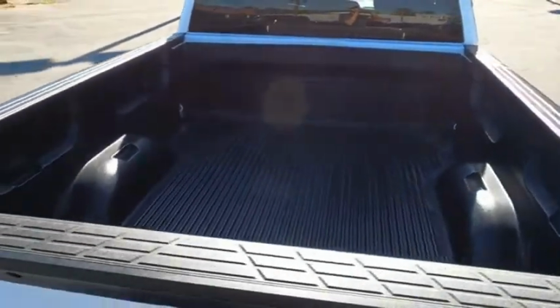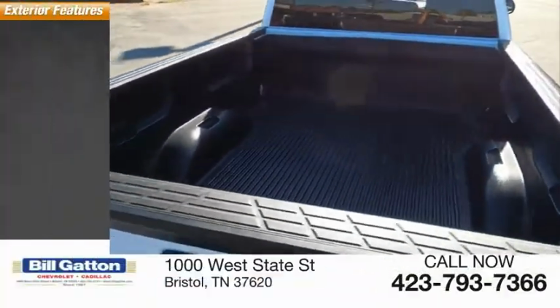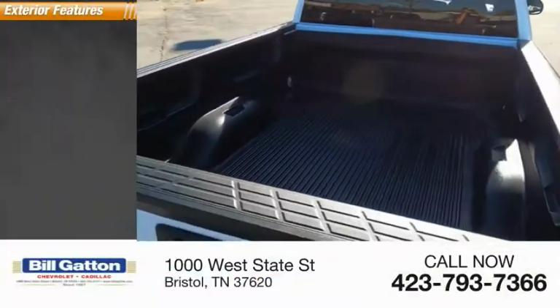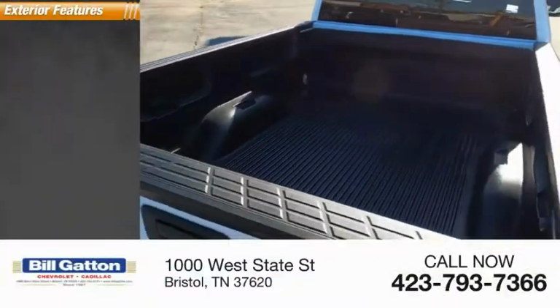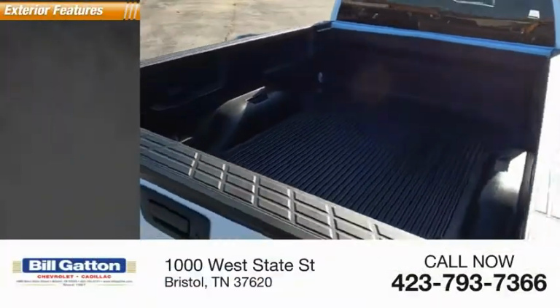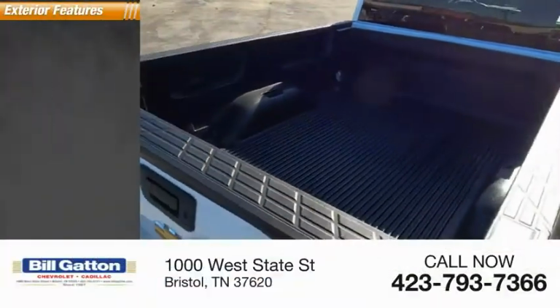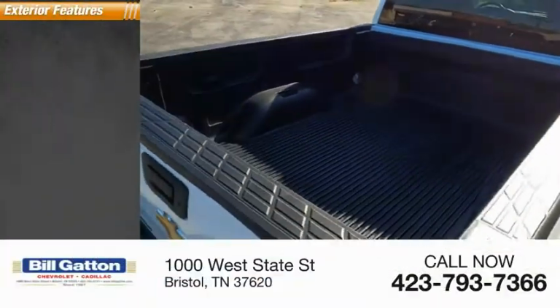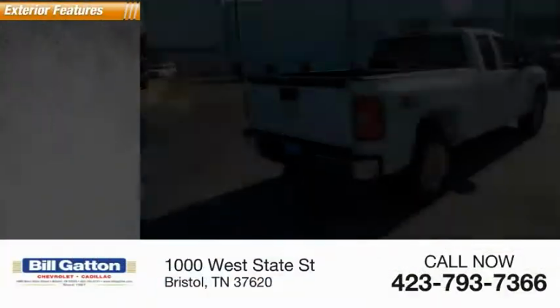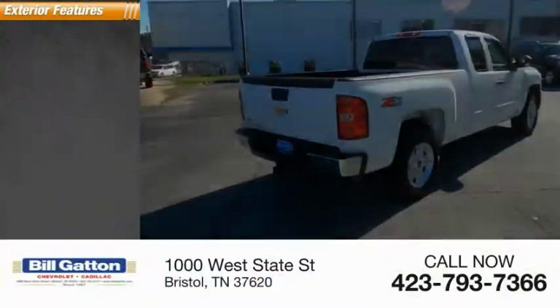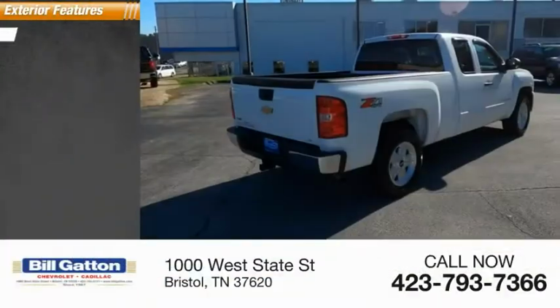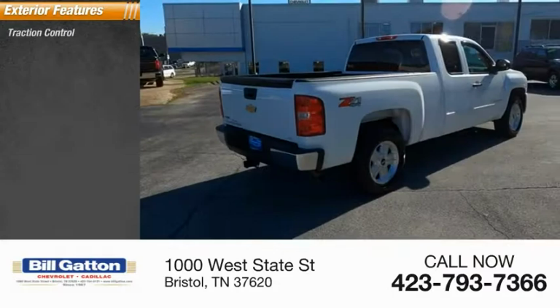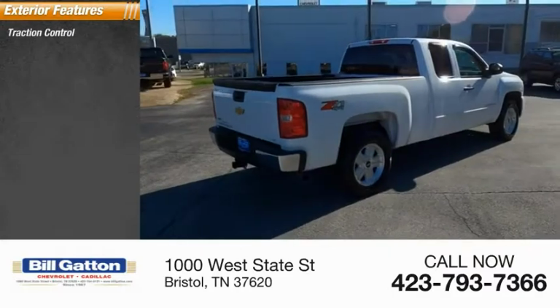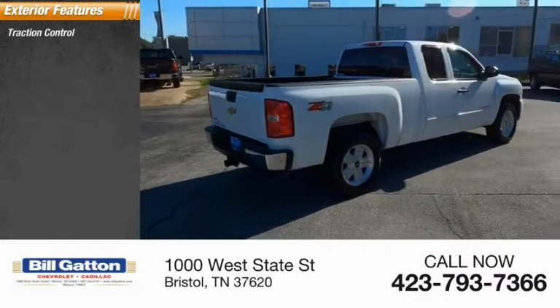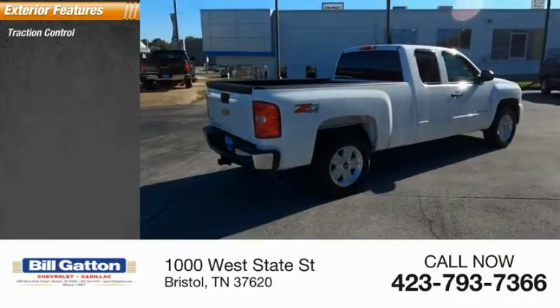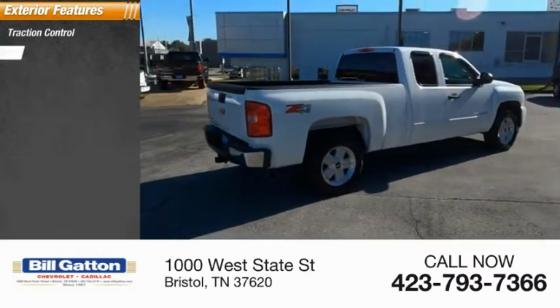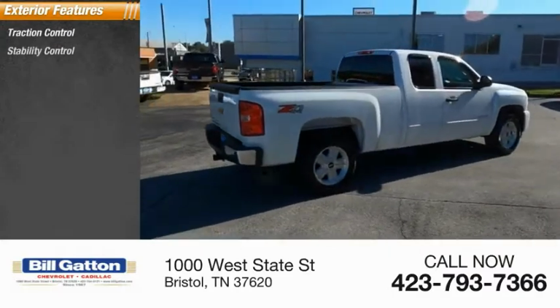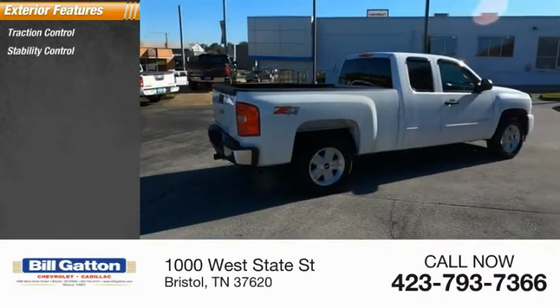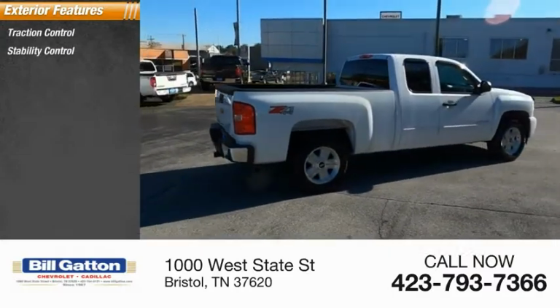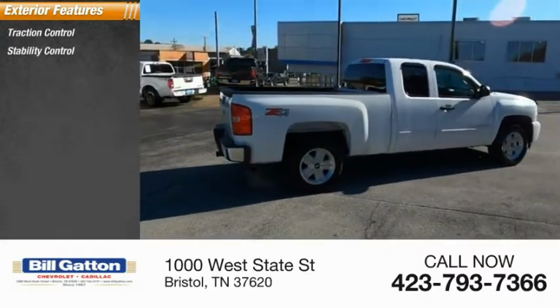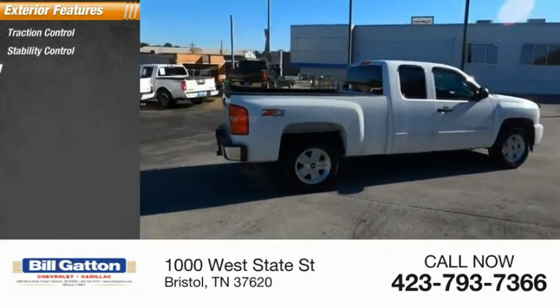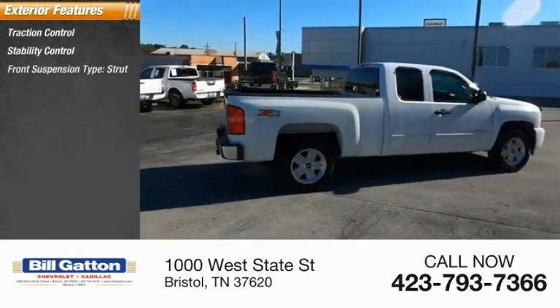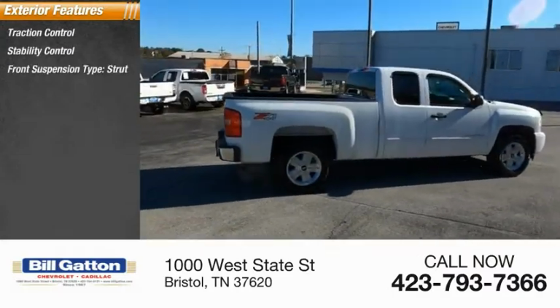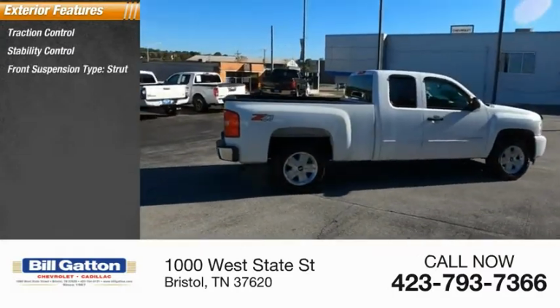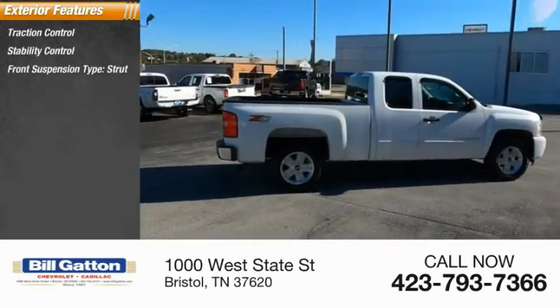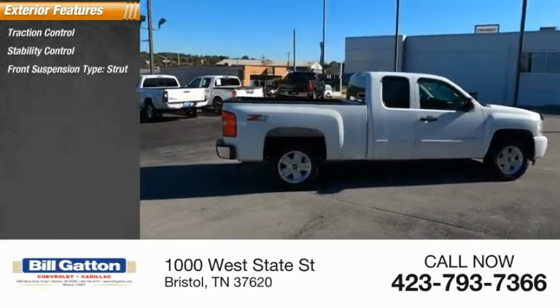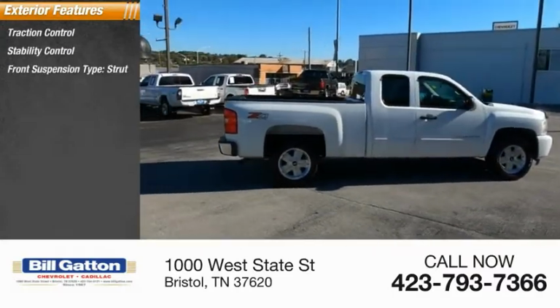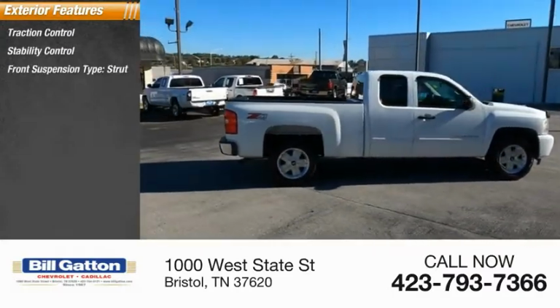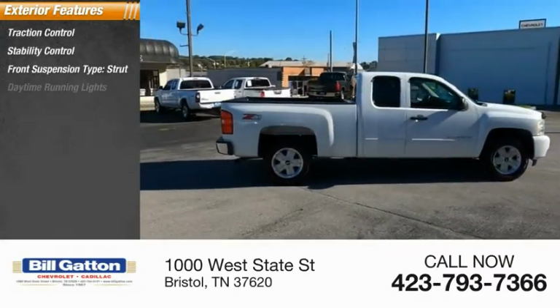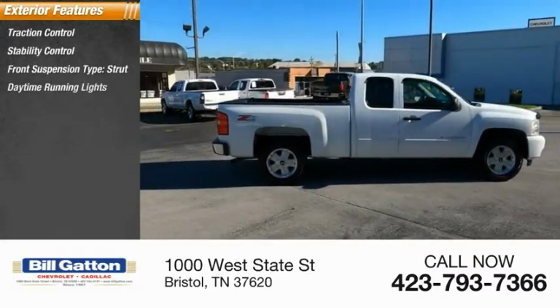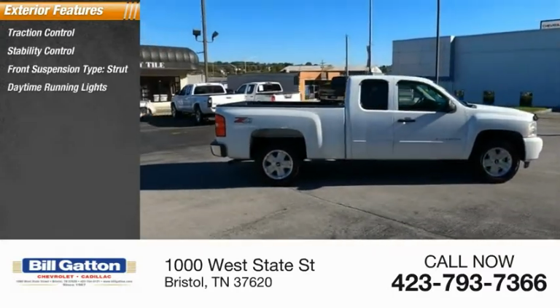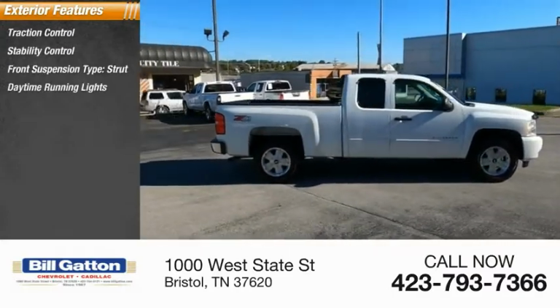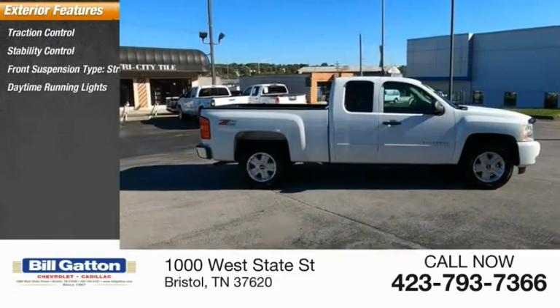Here are some of this vehicle's great options: traction control, stability control, front suspension type strut, and daytime running lights.